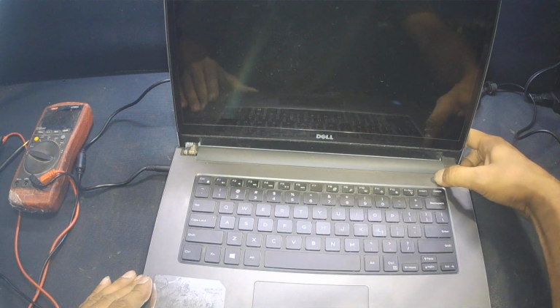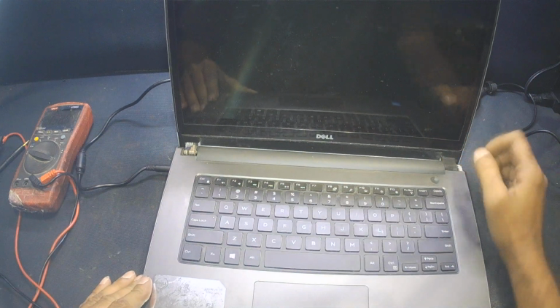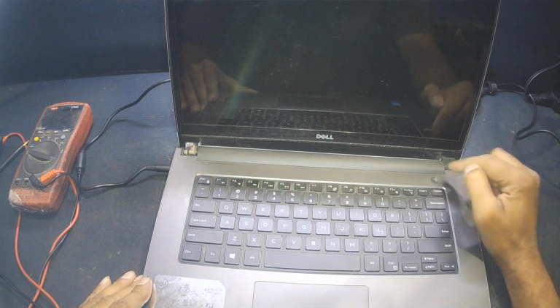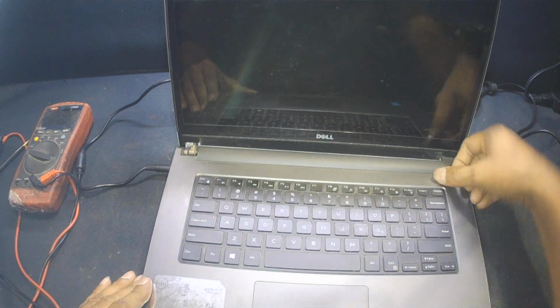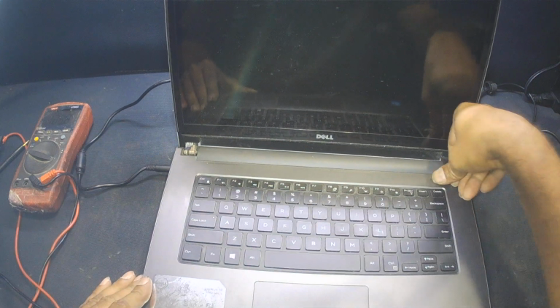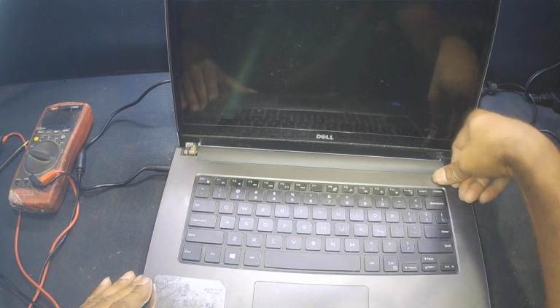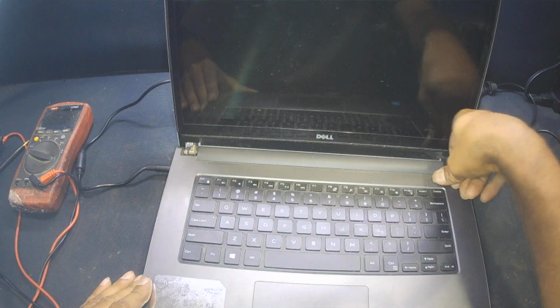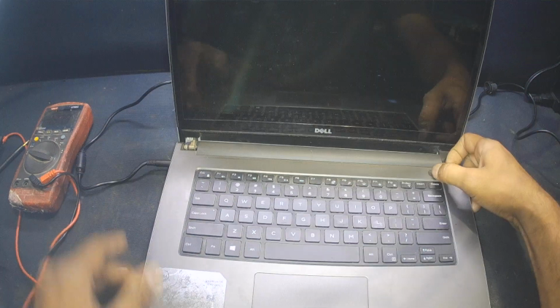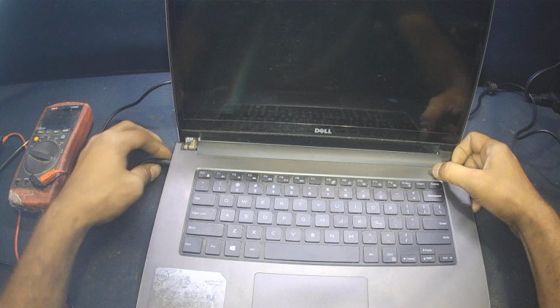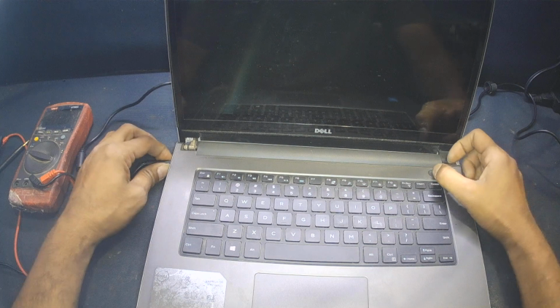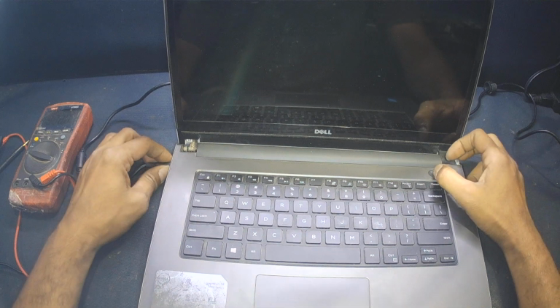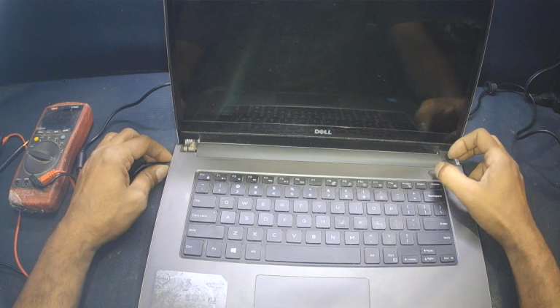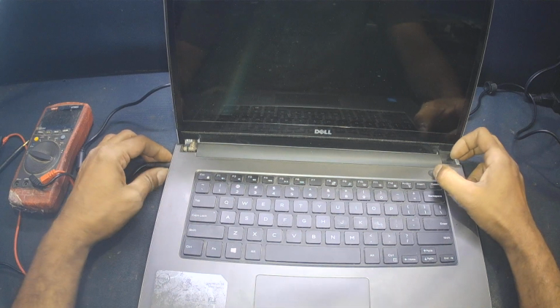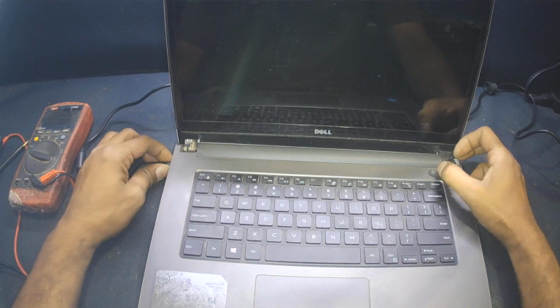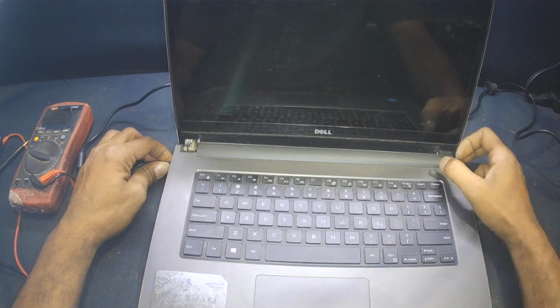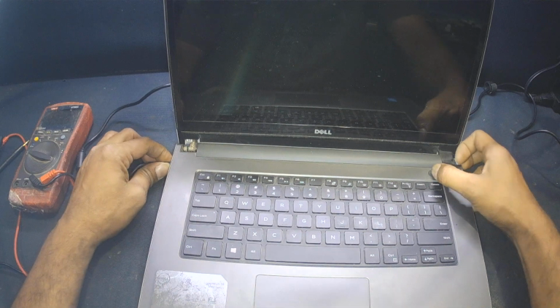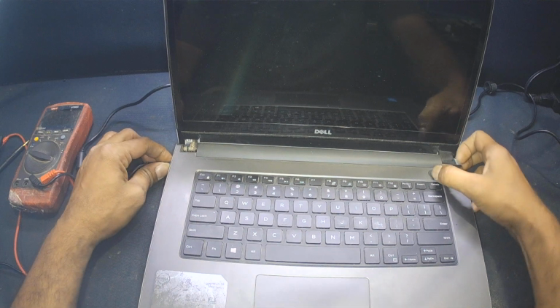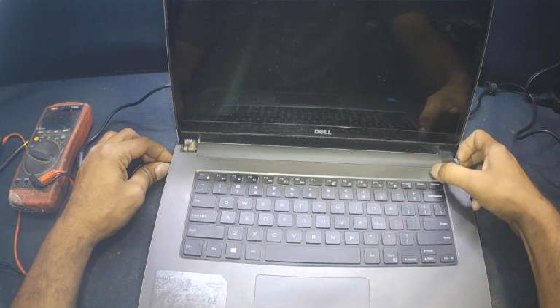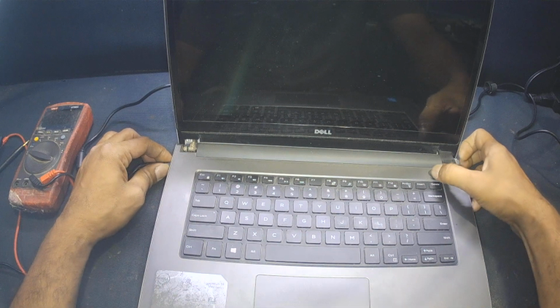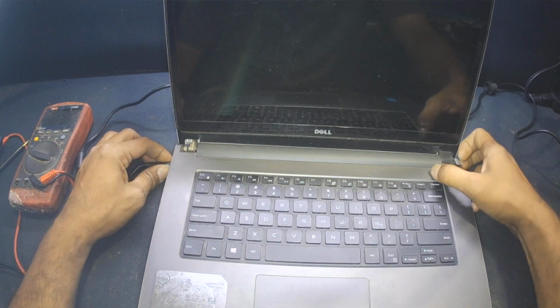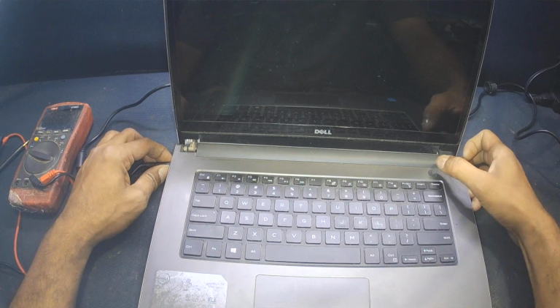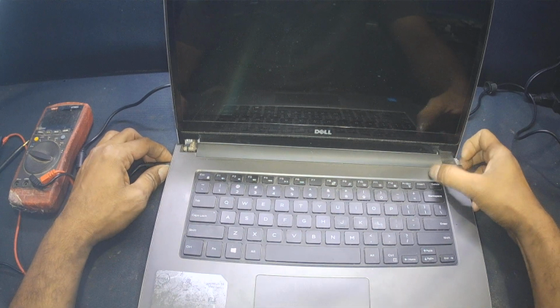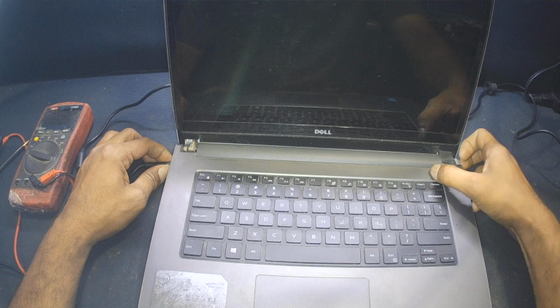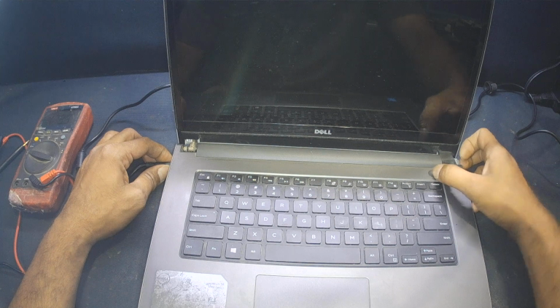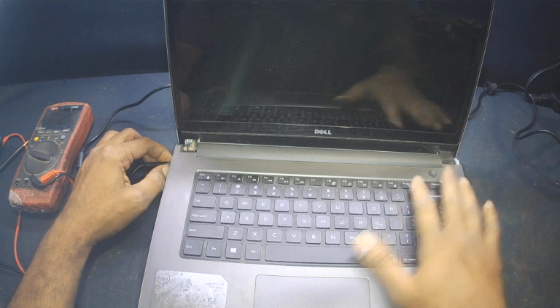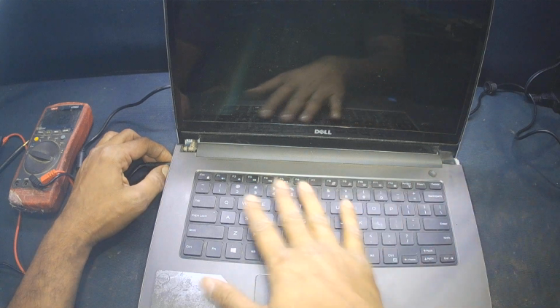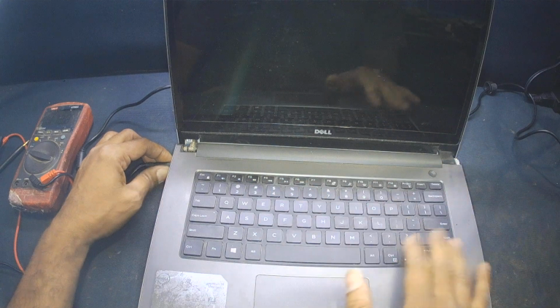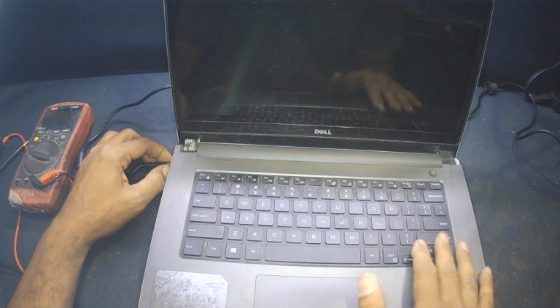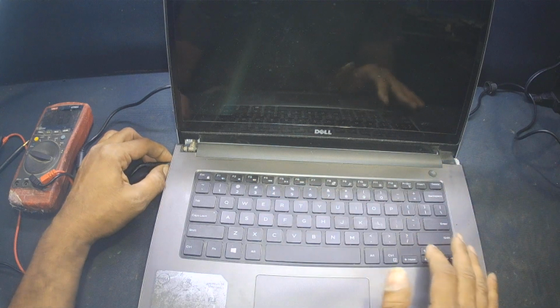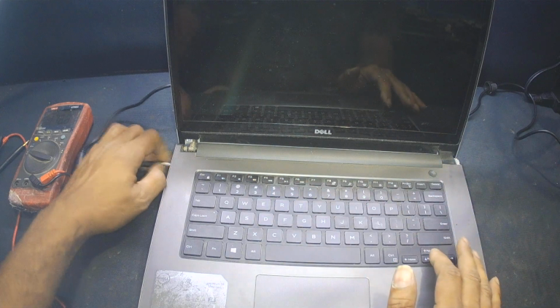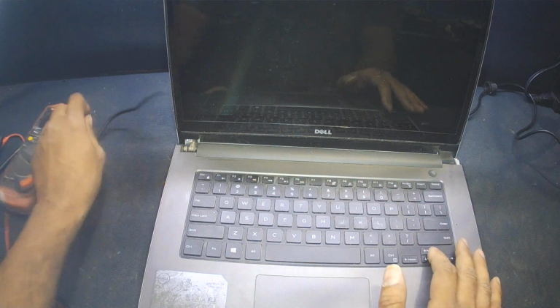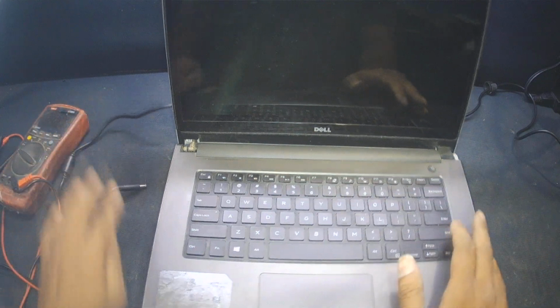There is a second issue as well: the customer pushed hard on the power button and it is now damaged. I will fix that later — first I will focus on resolving the power issue.